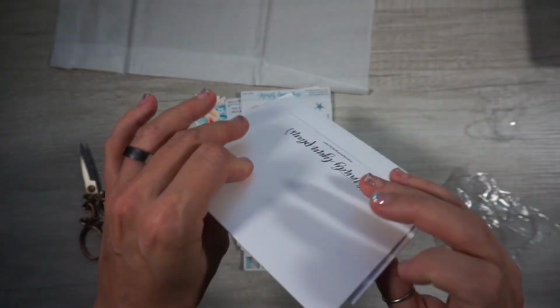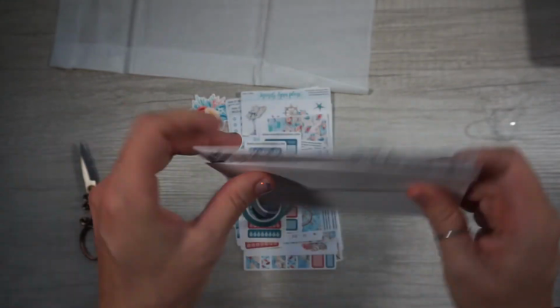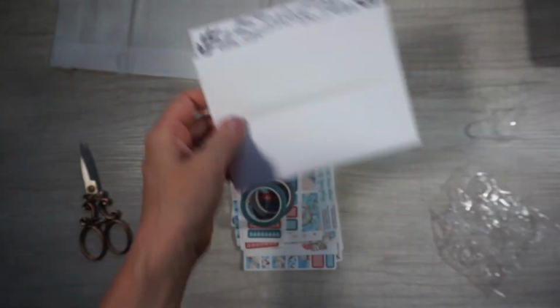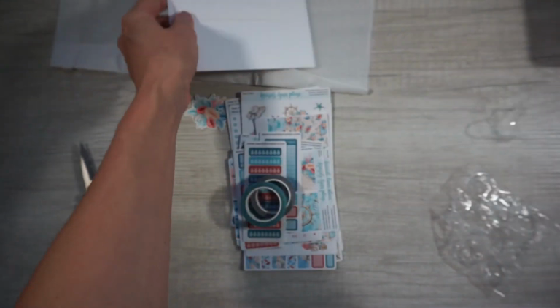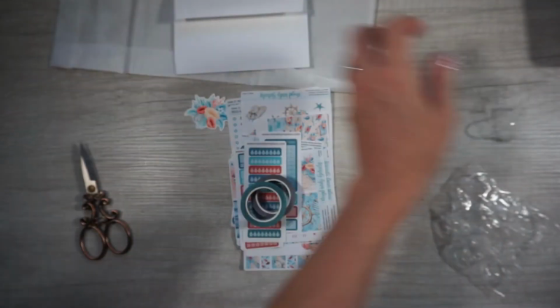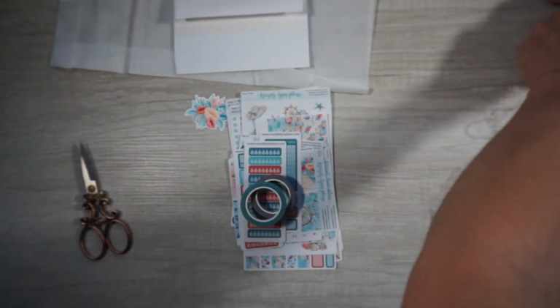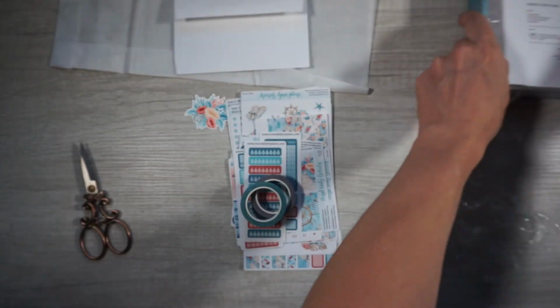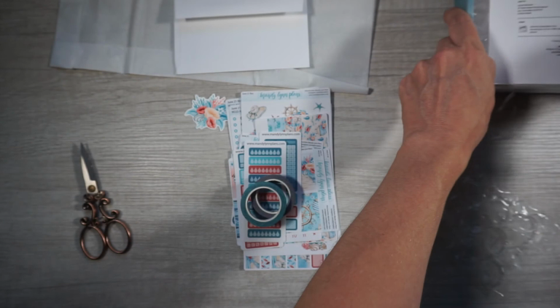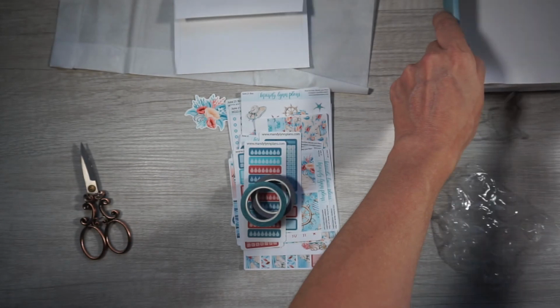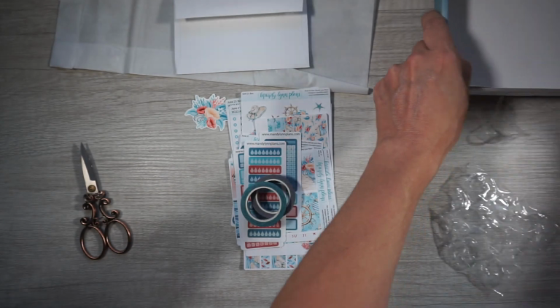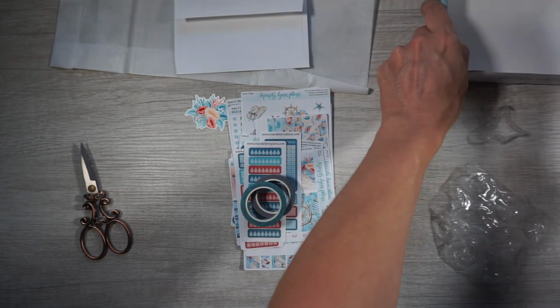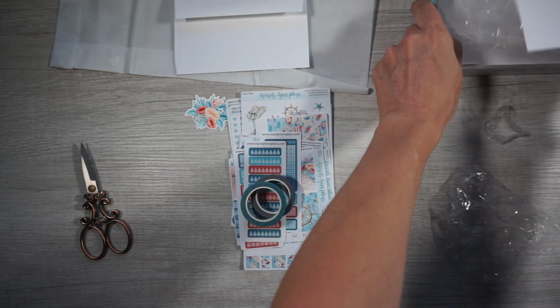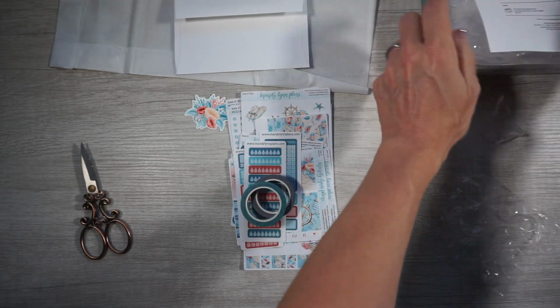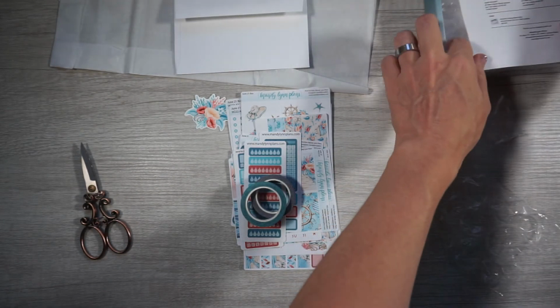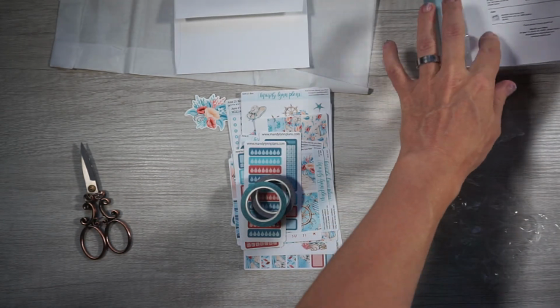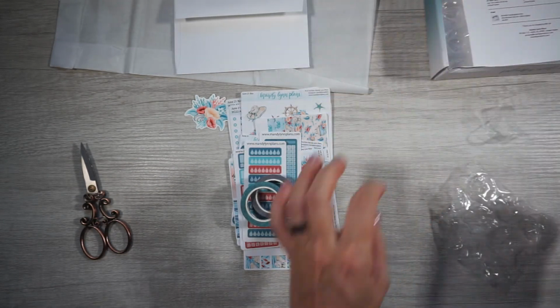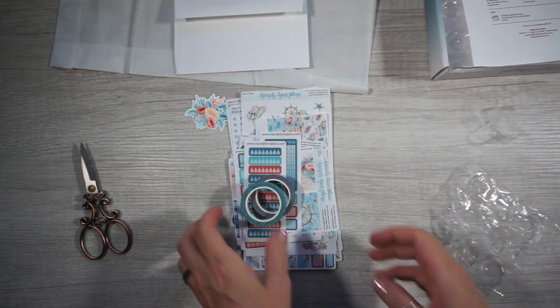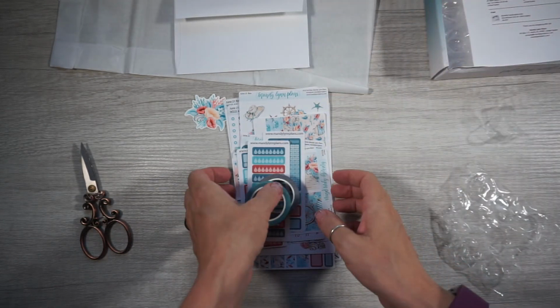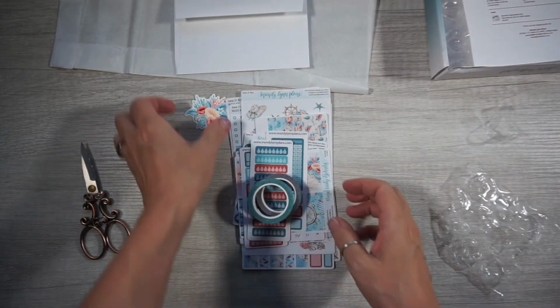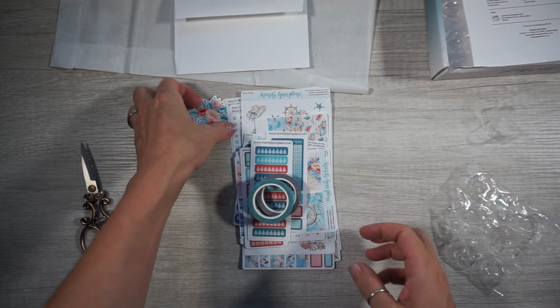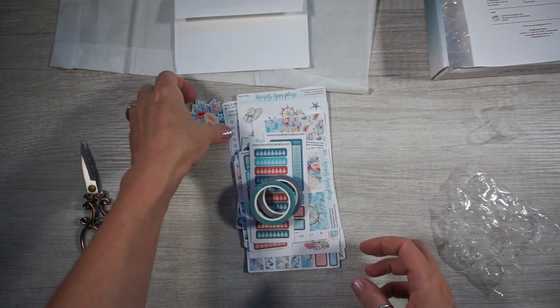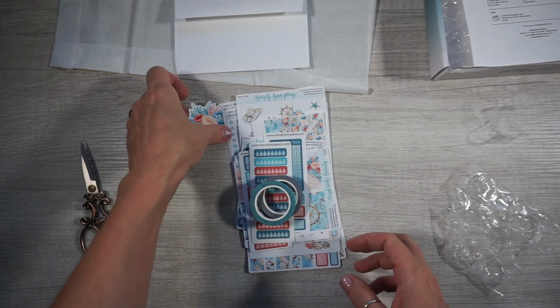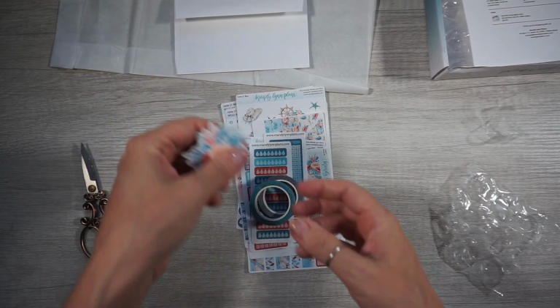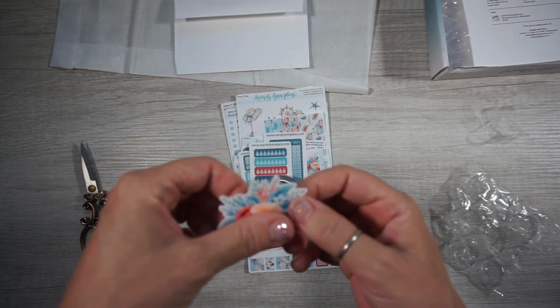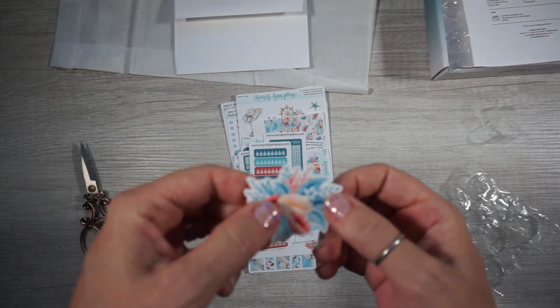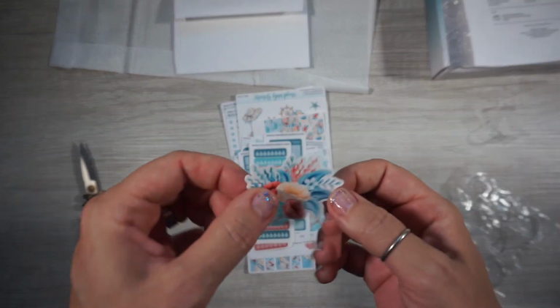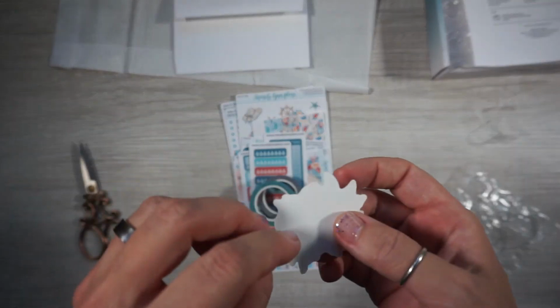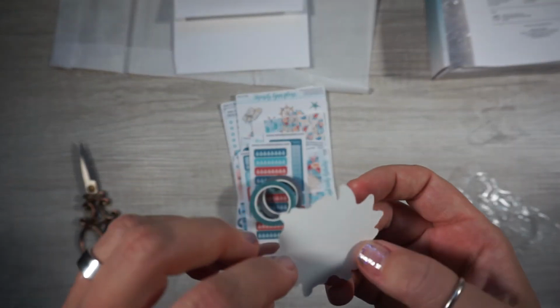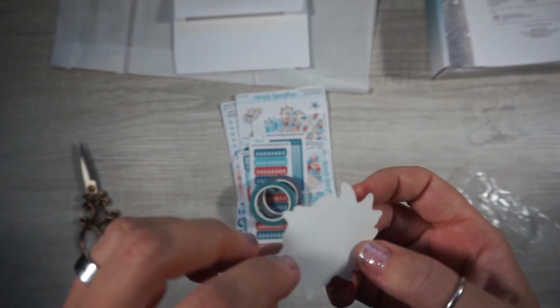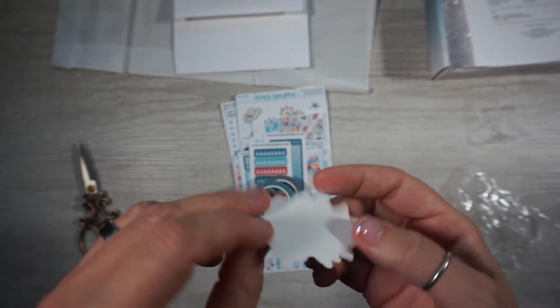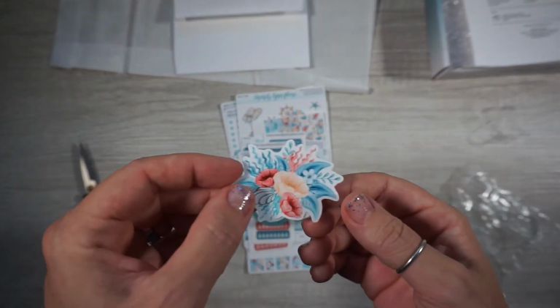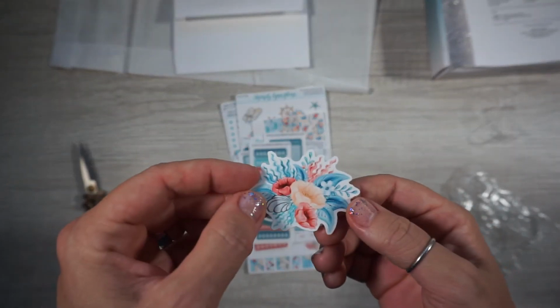Super cute. And a thank you card that you can reuse — it's nice card stock. And I got this other little sticker too. I would love to get my hands on another one of these little stickers. That's so cute.